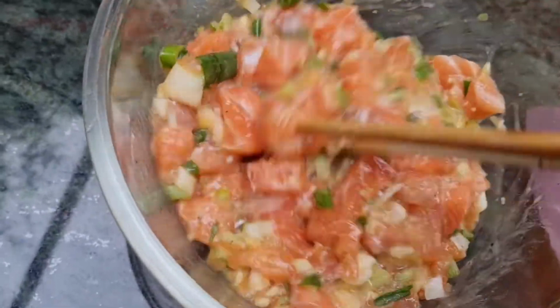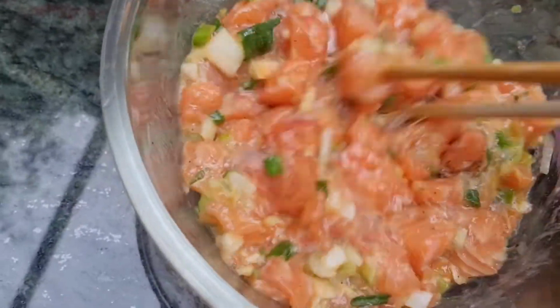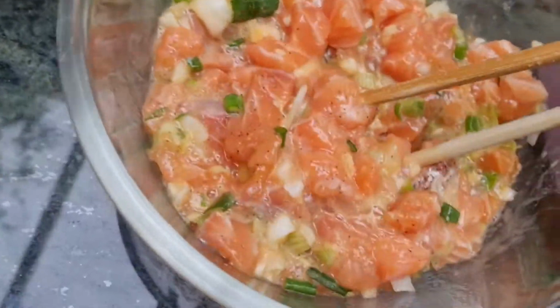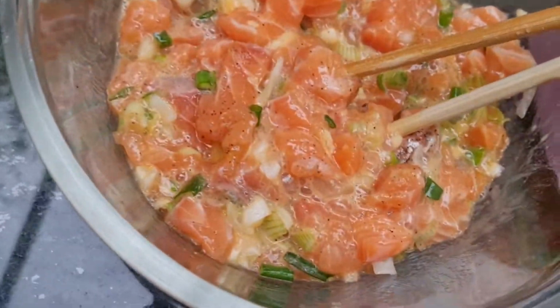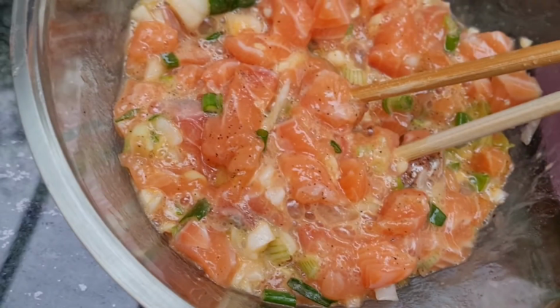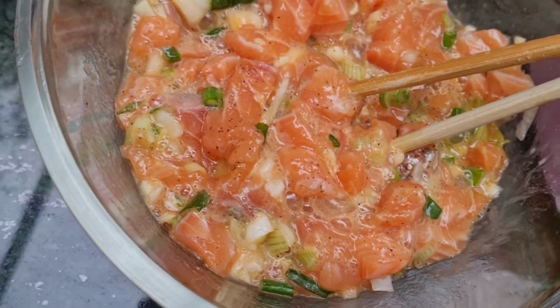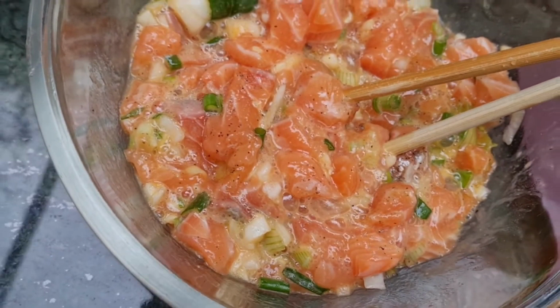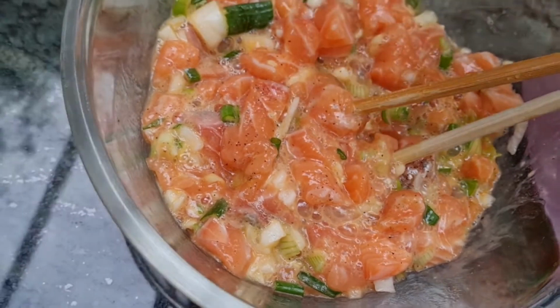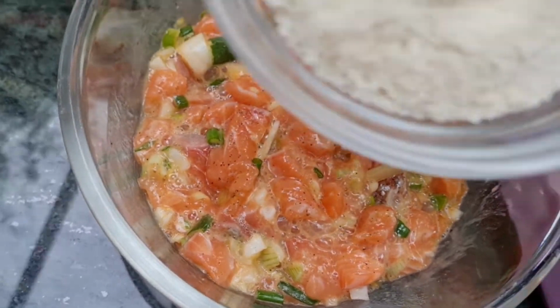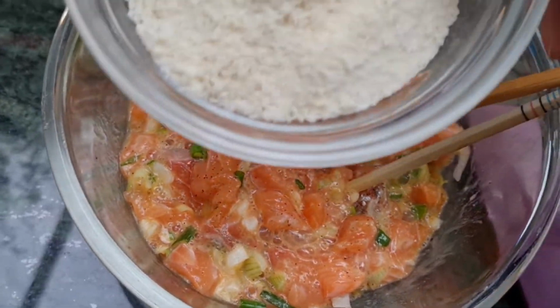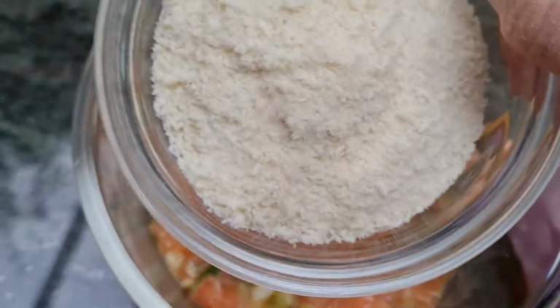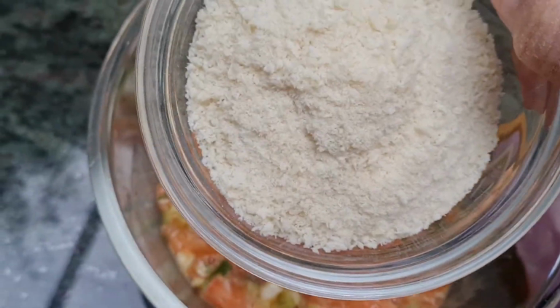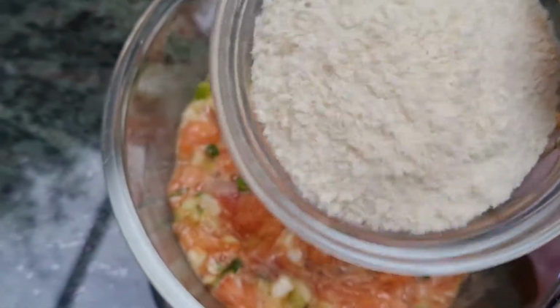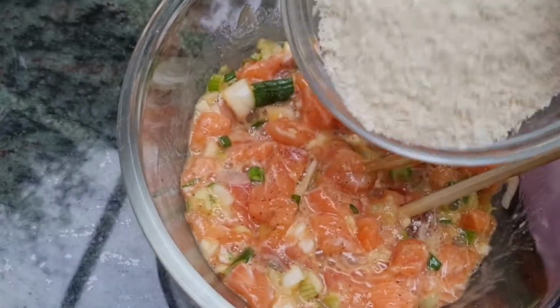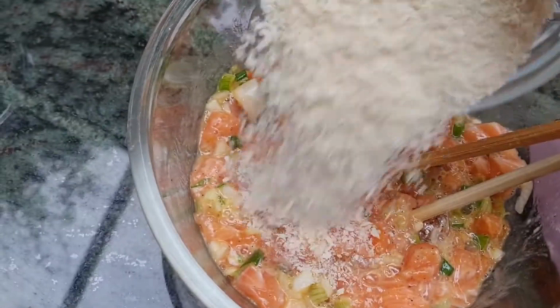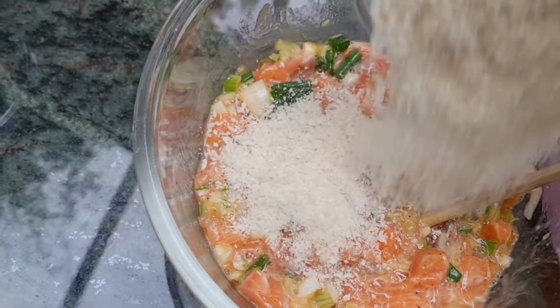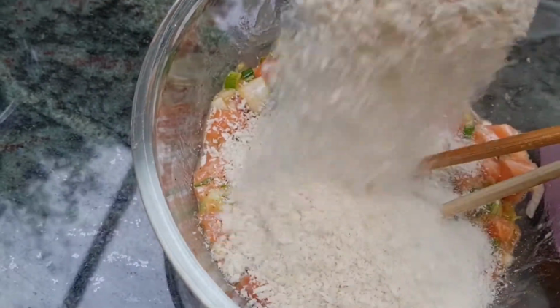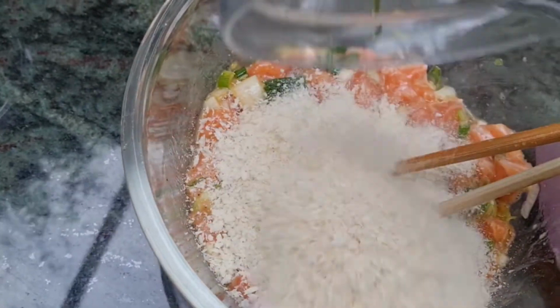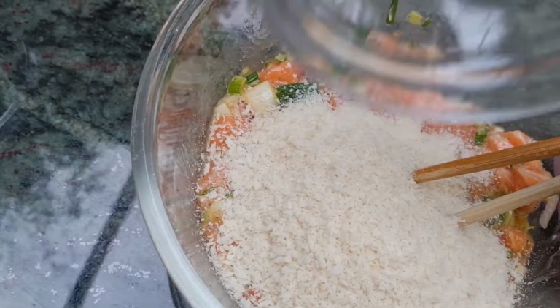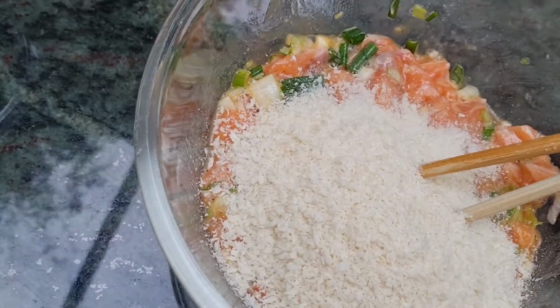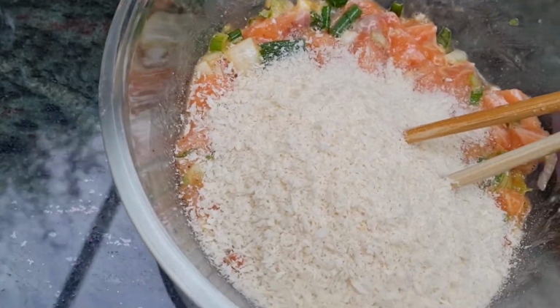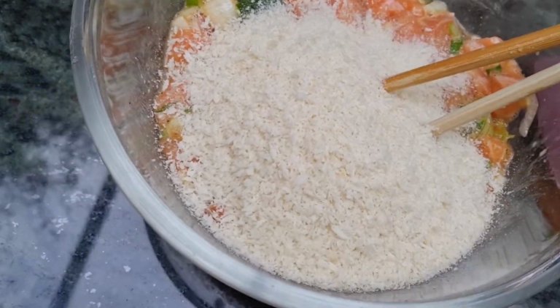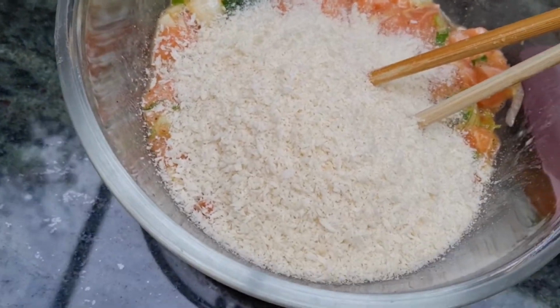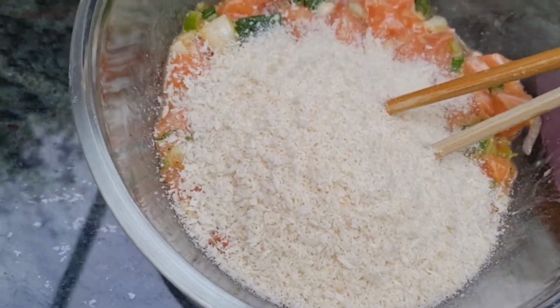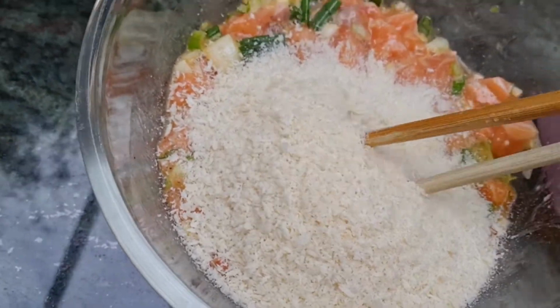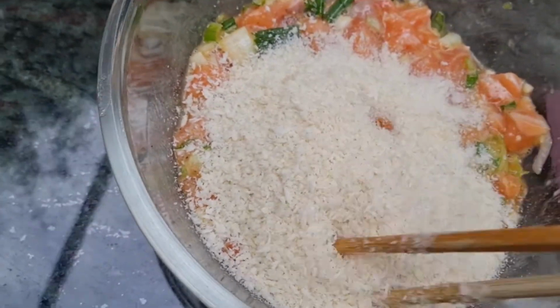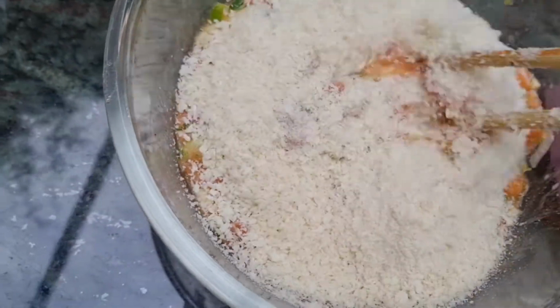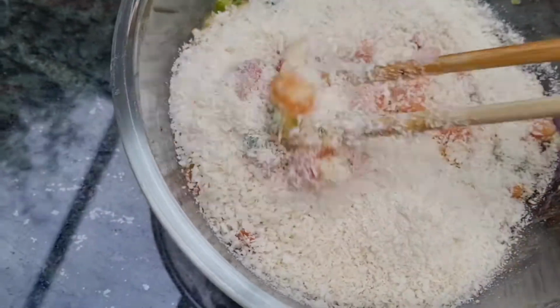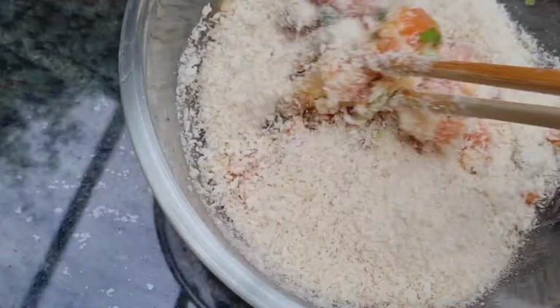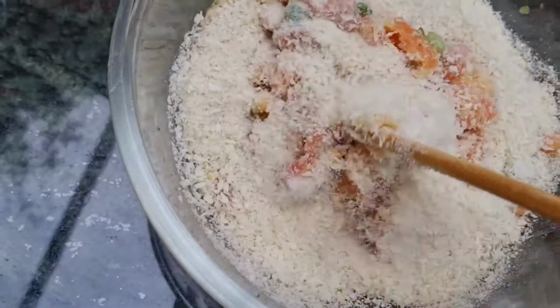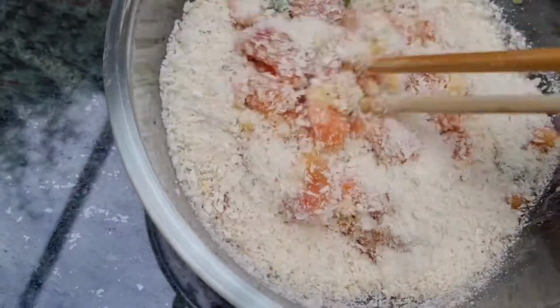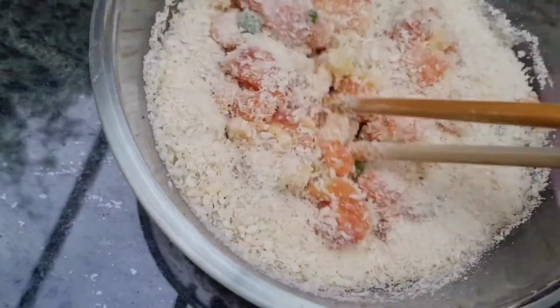Okay guys, then we have to add one — sorry — bread crumb. One part of bread crumb into it.